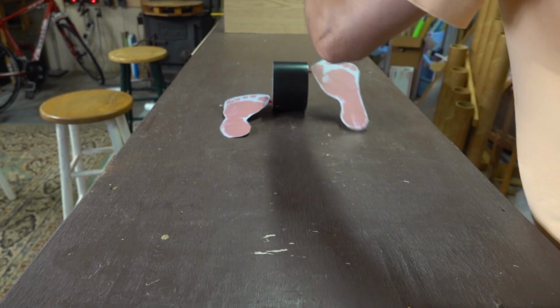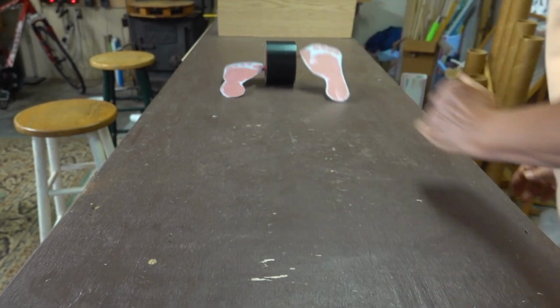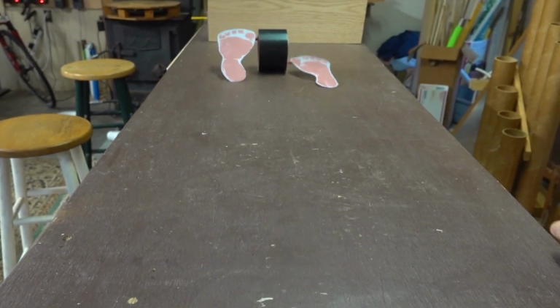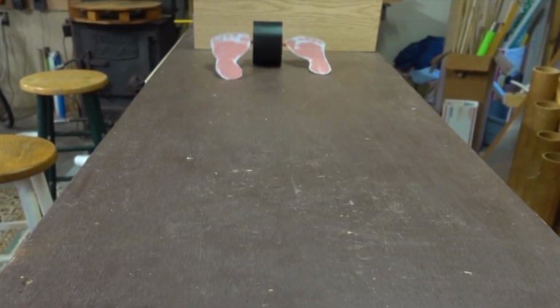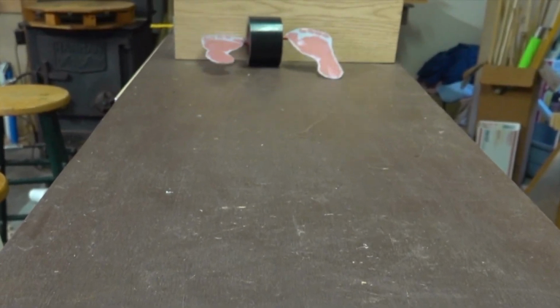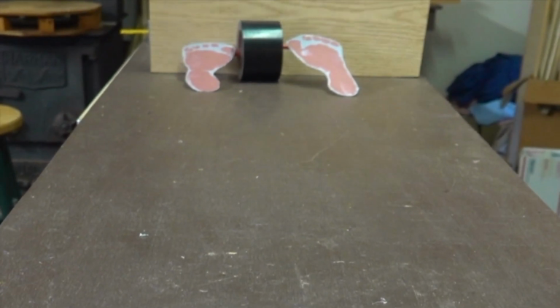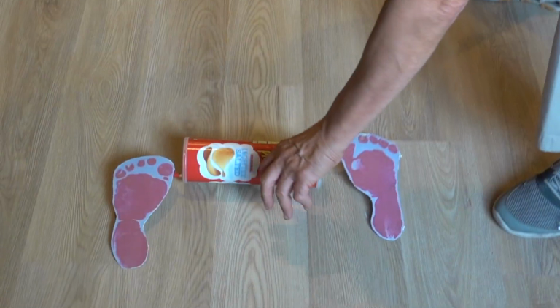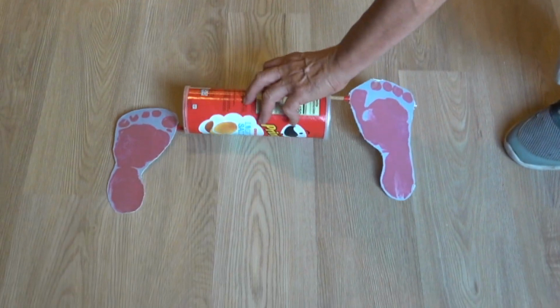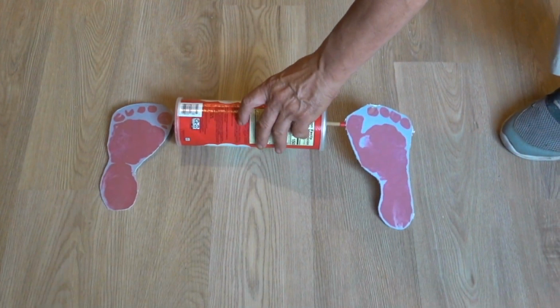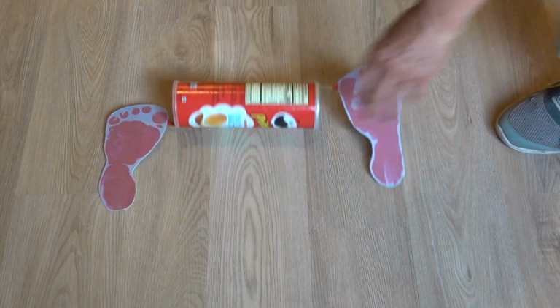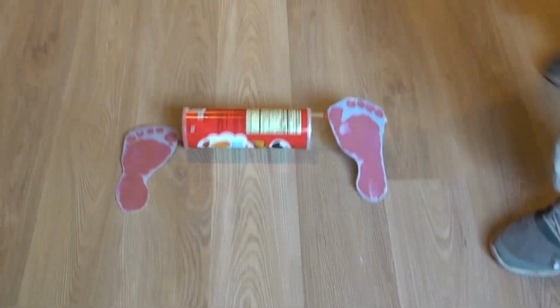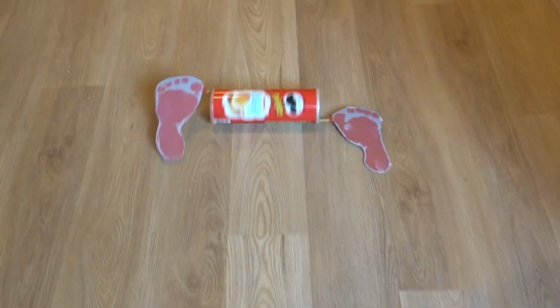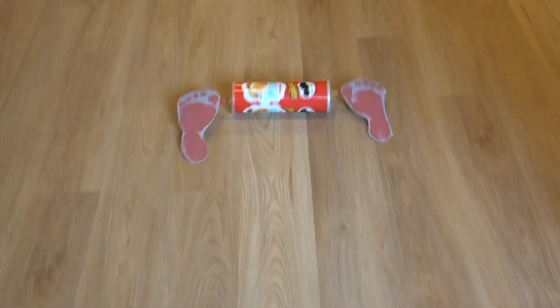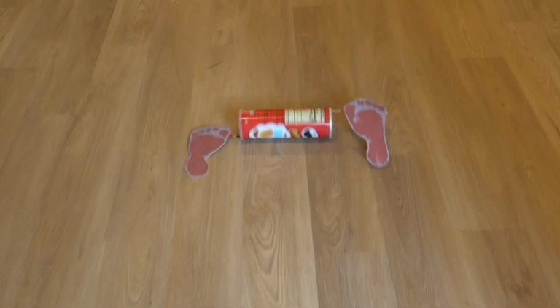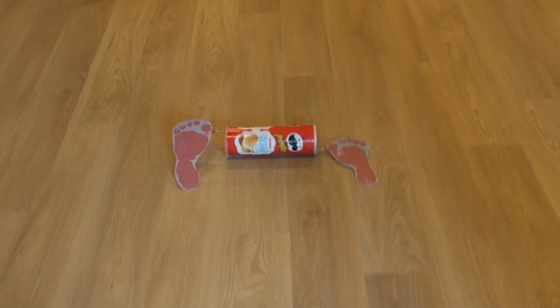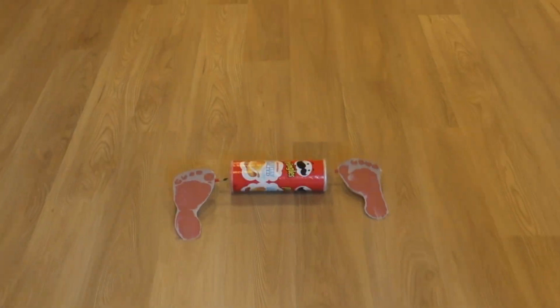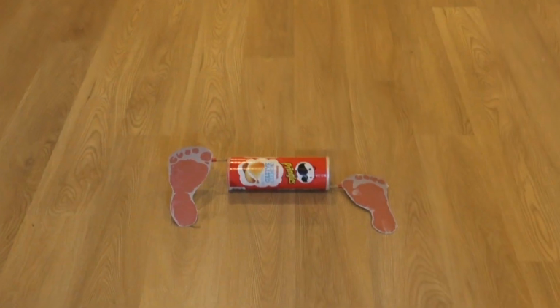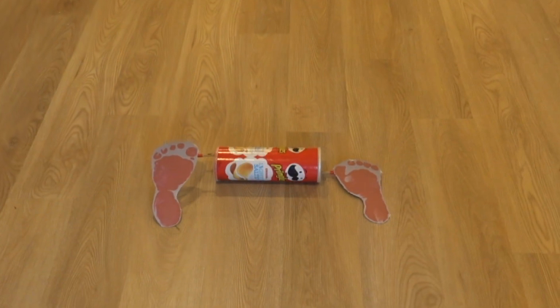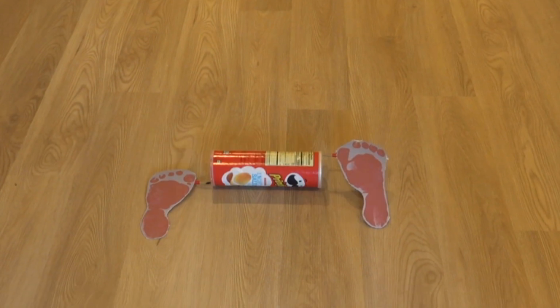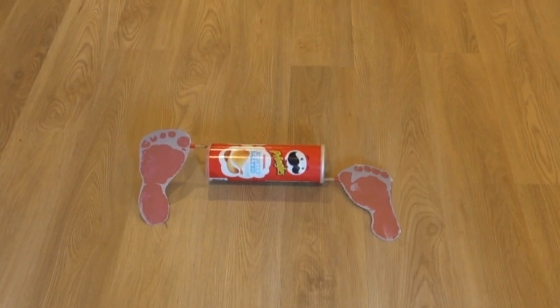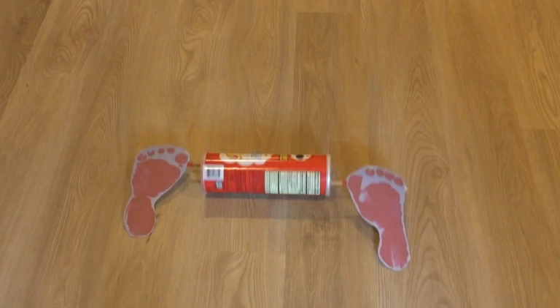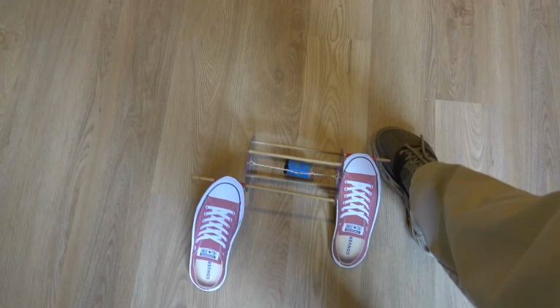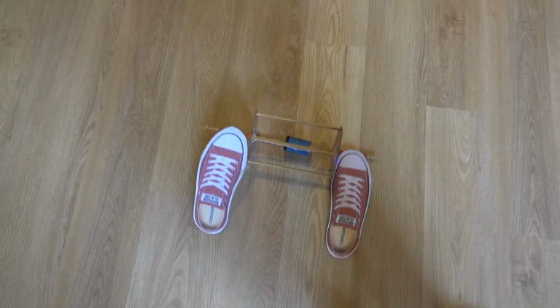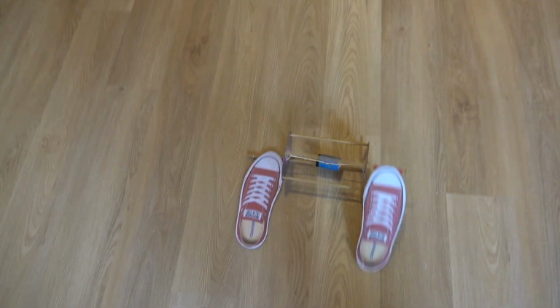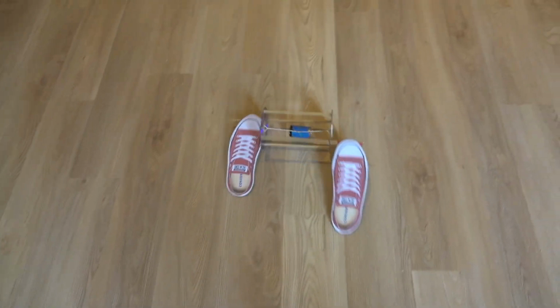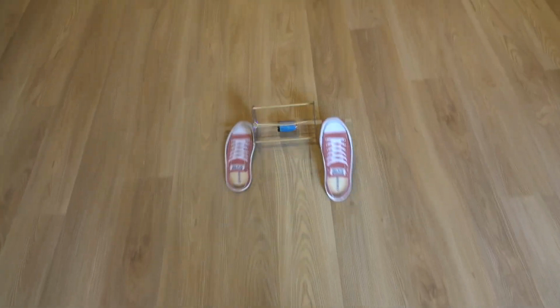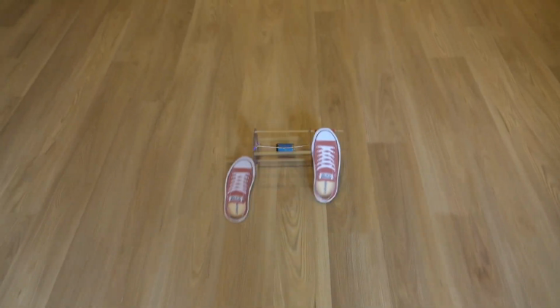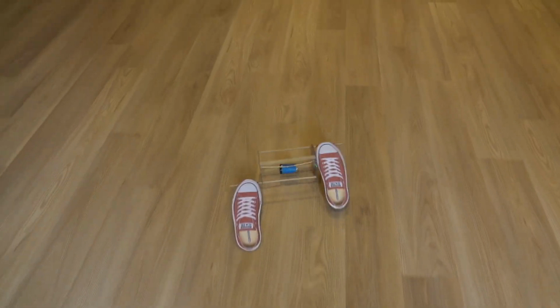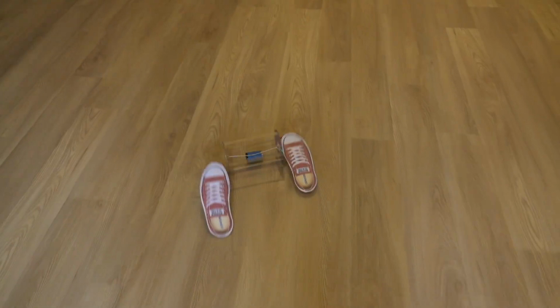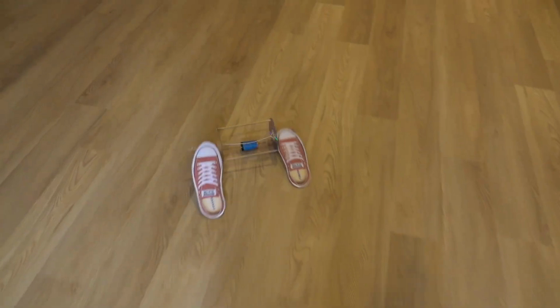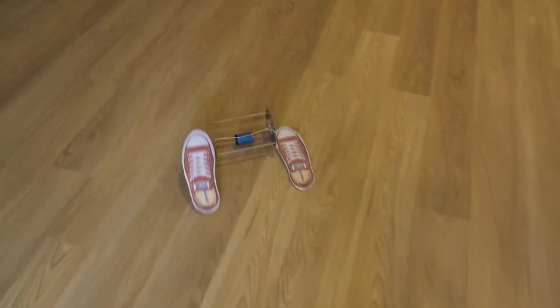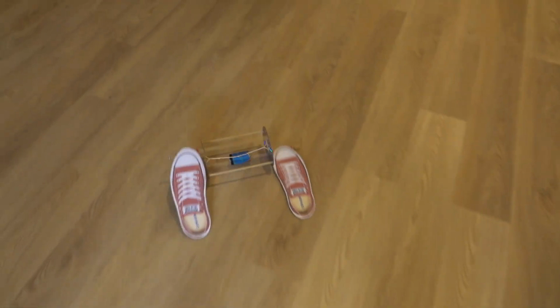This idea was then combined with another popular rolling toy. Here's the first version that shows that the idea did work, however this one didn't go too far. A better rollback toy was developed and the feet were changed for other things such as sneakers.